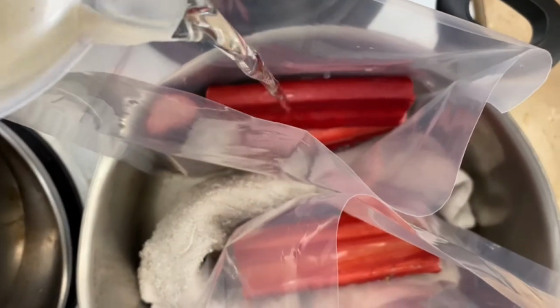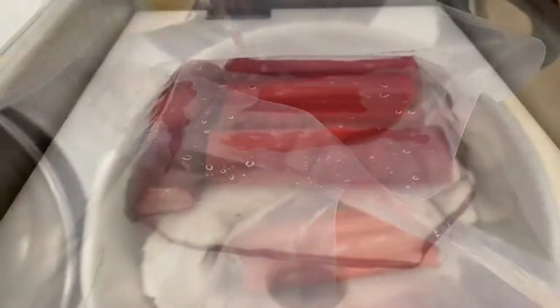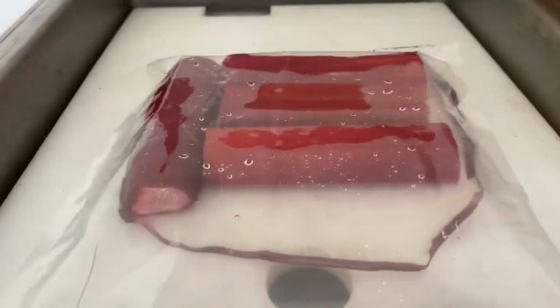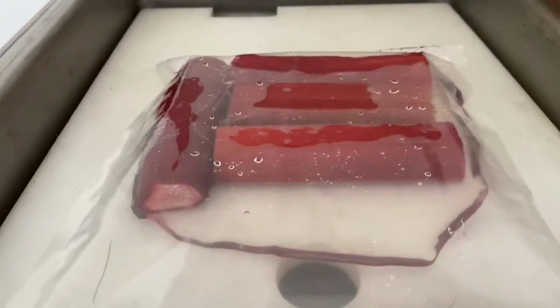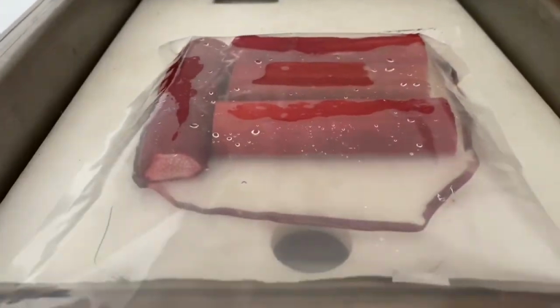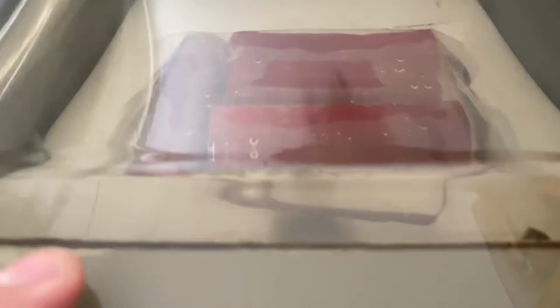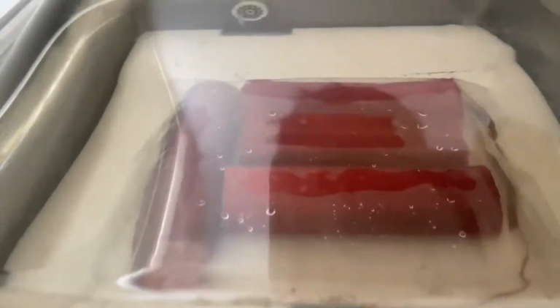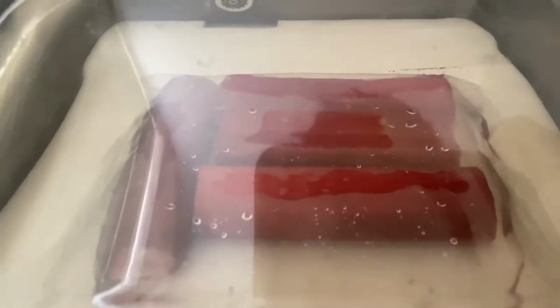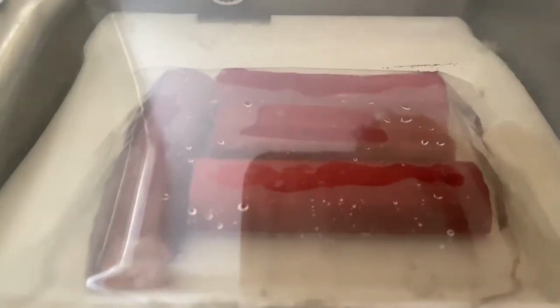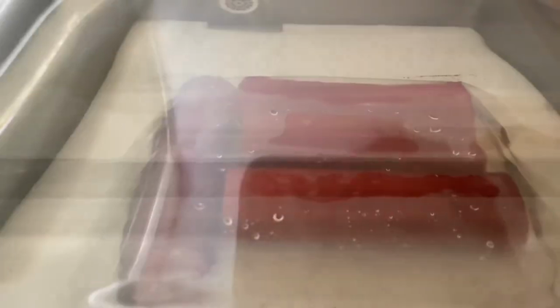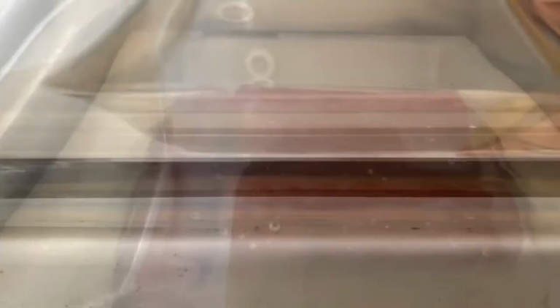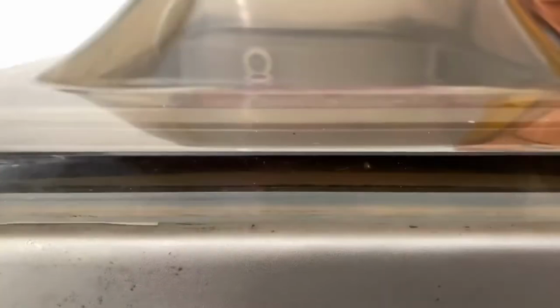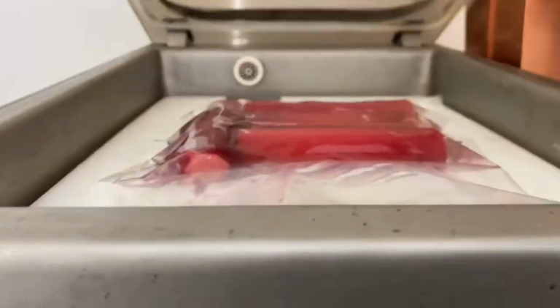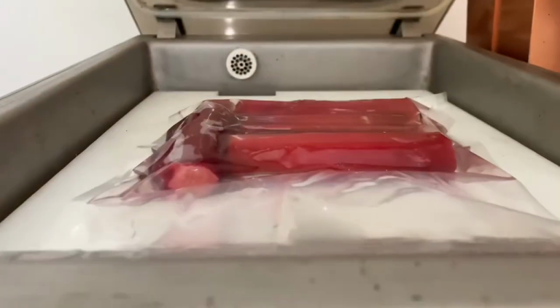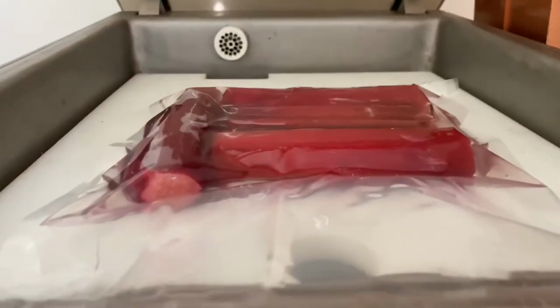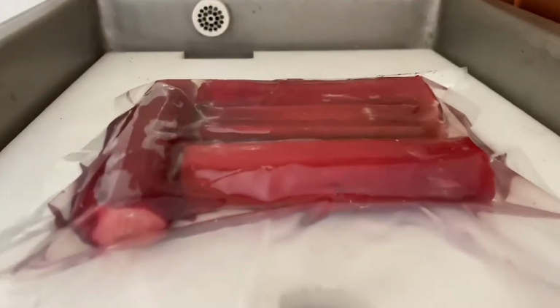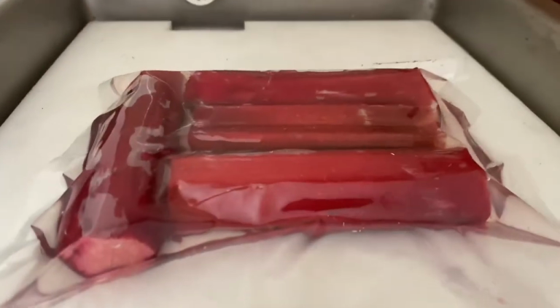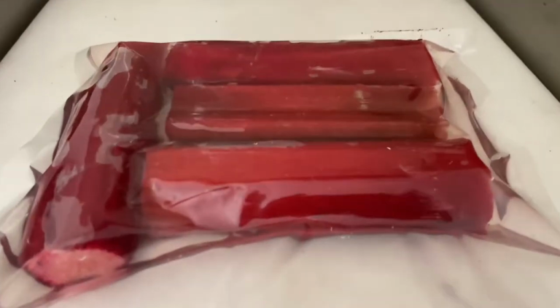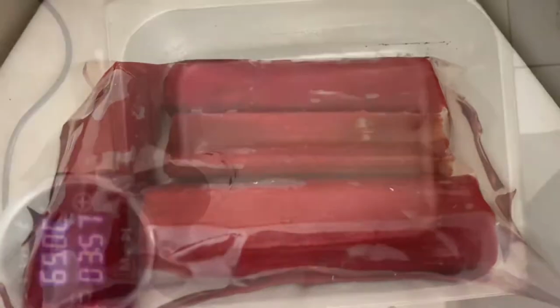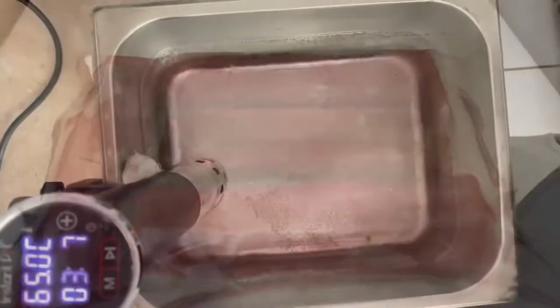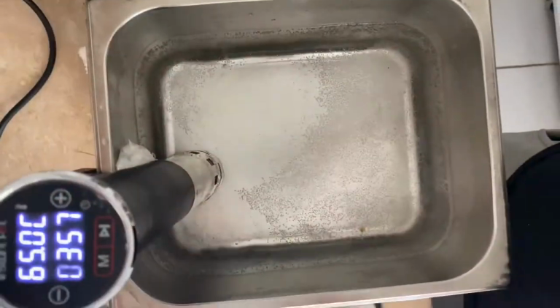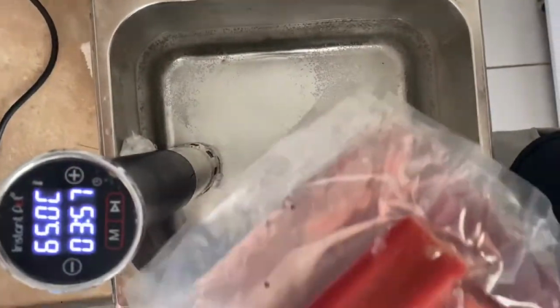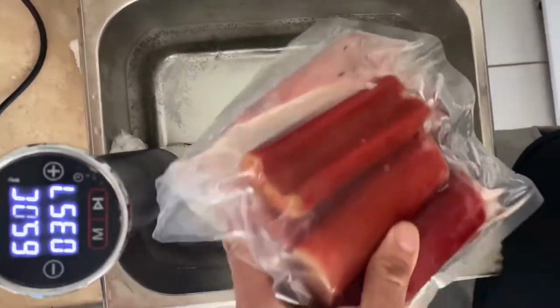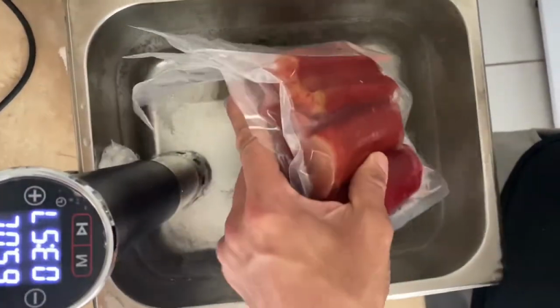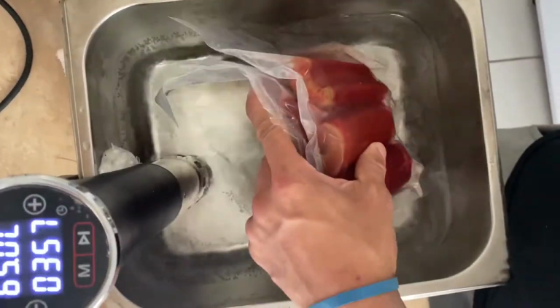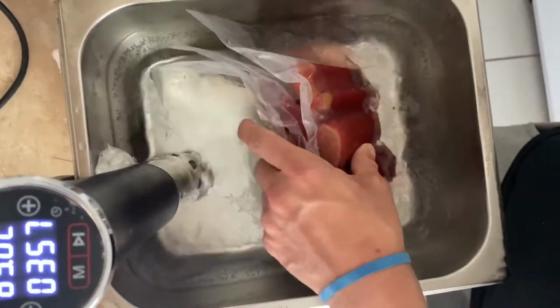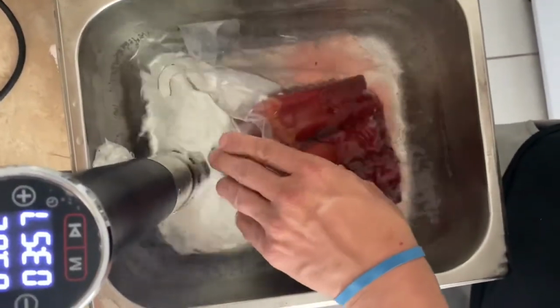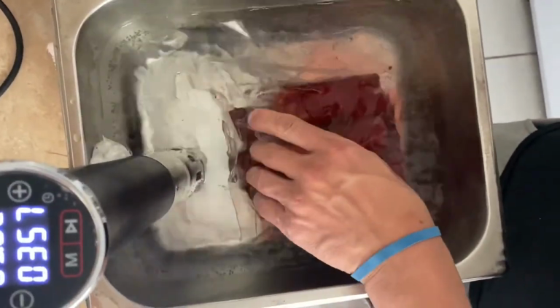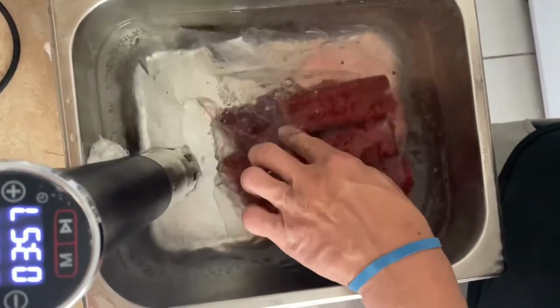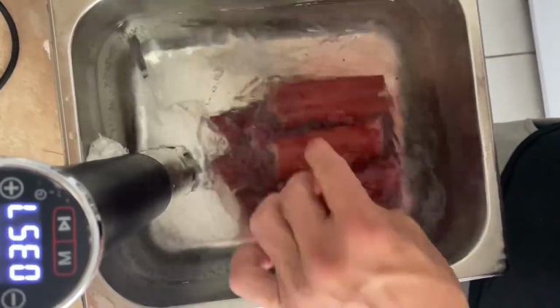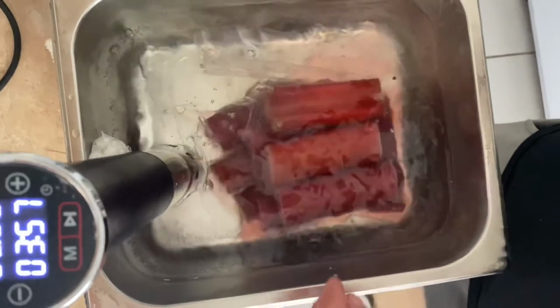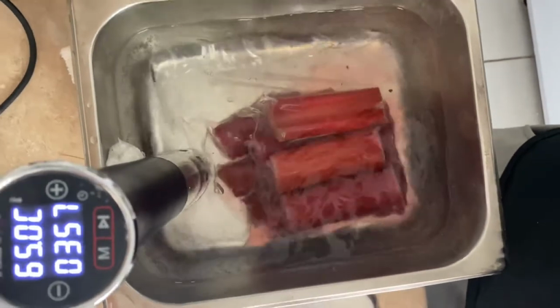After I add my simple syrup and put the rhubarb into my vacuum pack machine, I let the rhubarb sit at room temperature for at least 24 hours. The reason being is so I can get the pigment of the skin into my syrup.